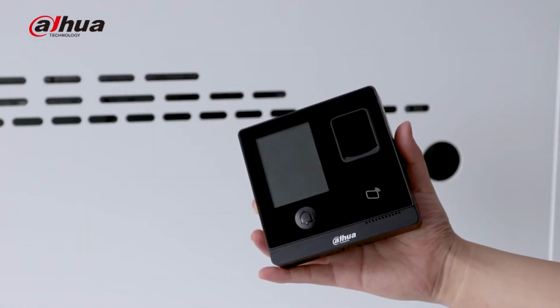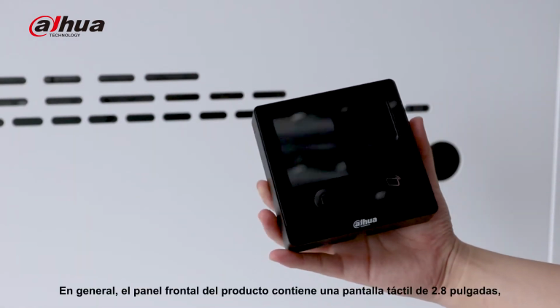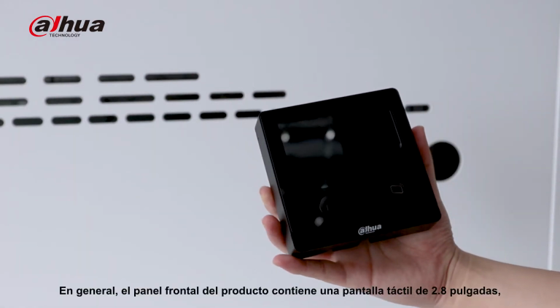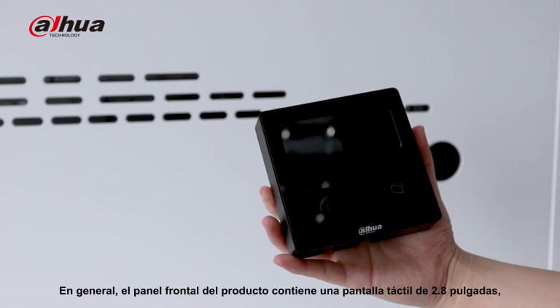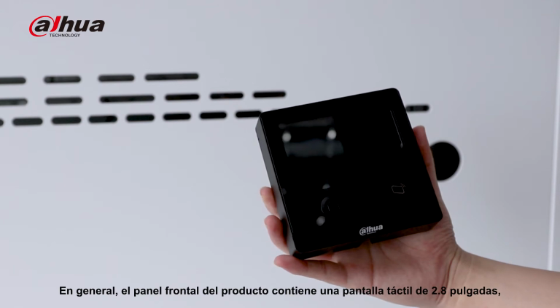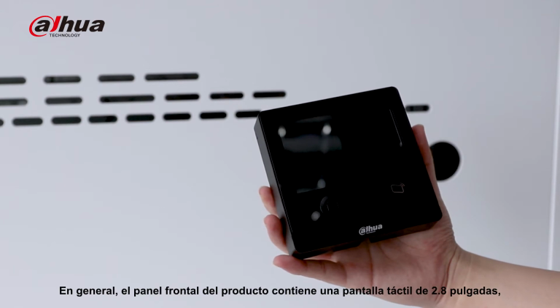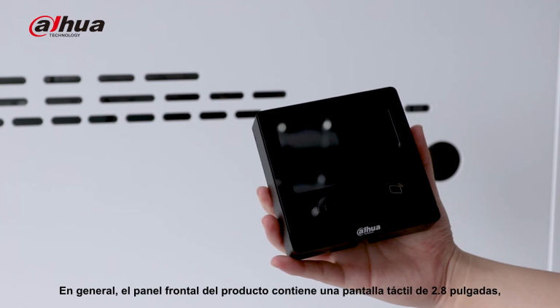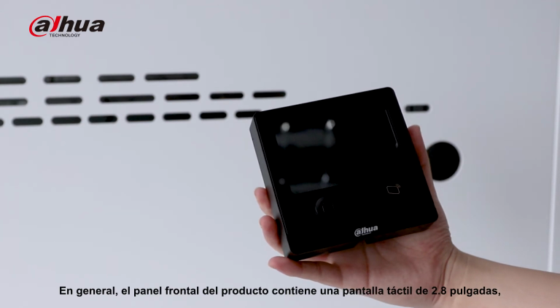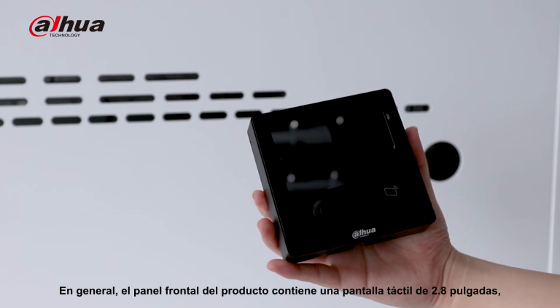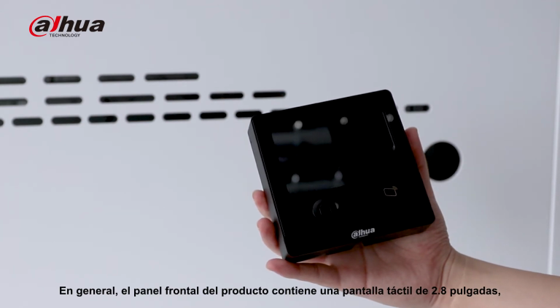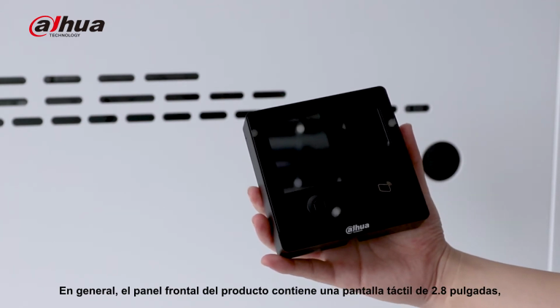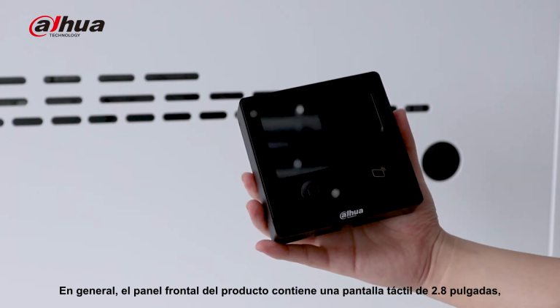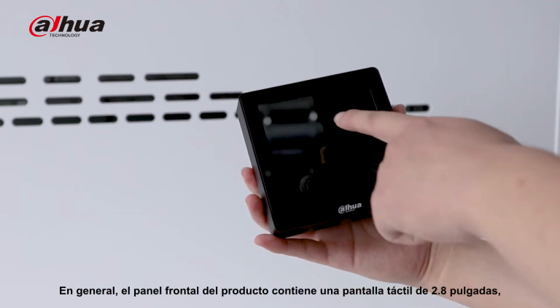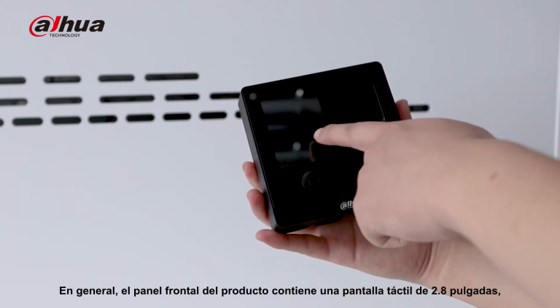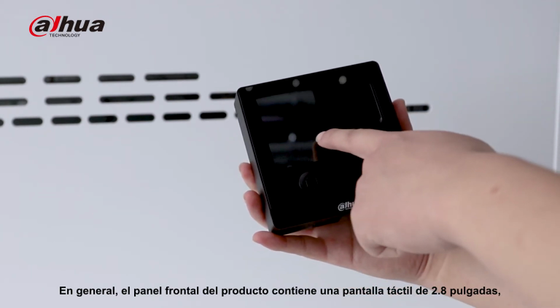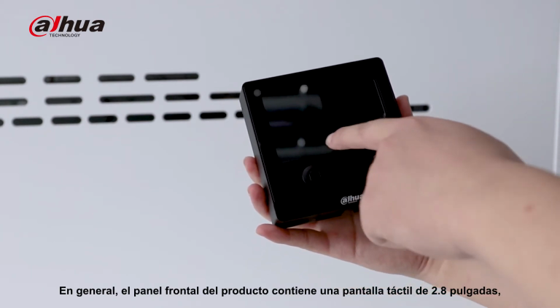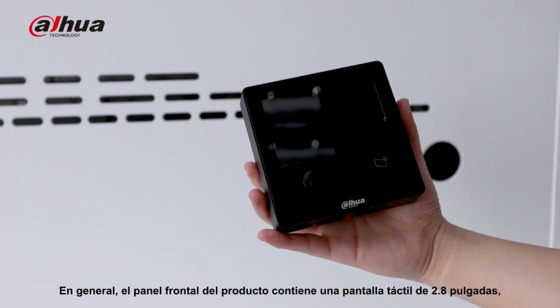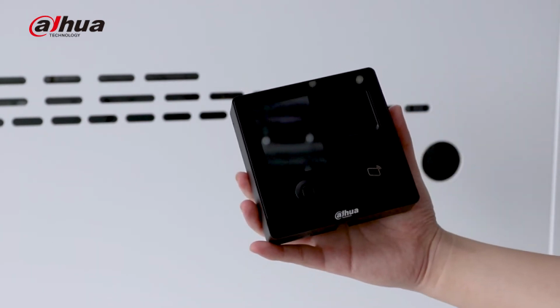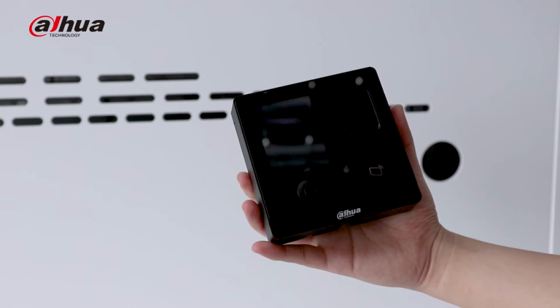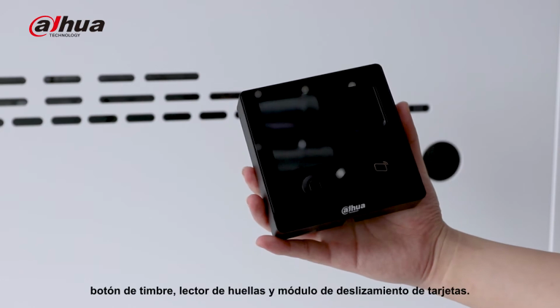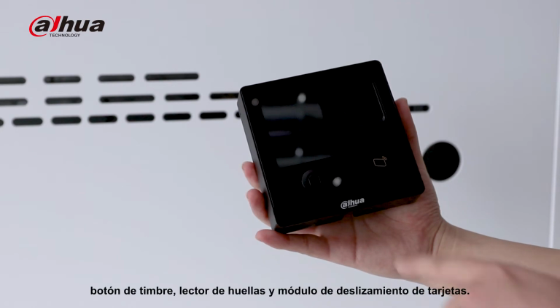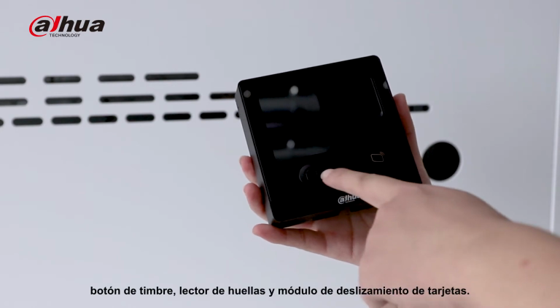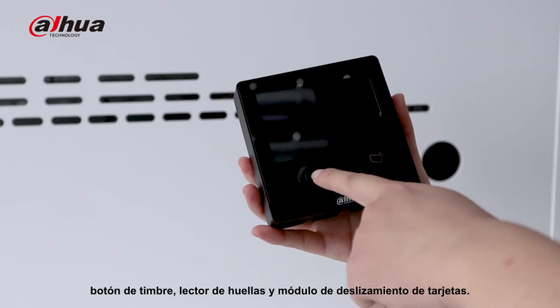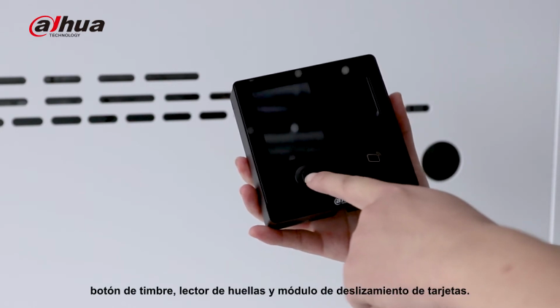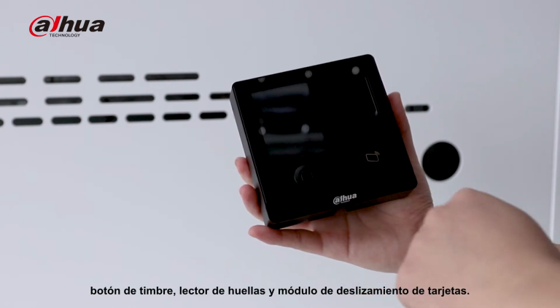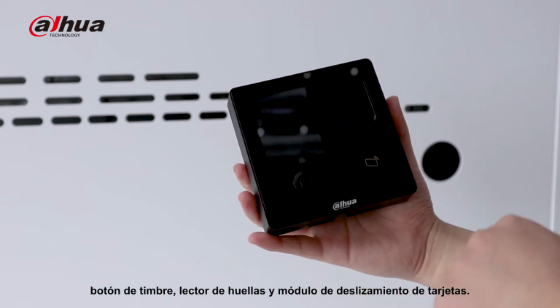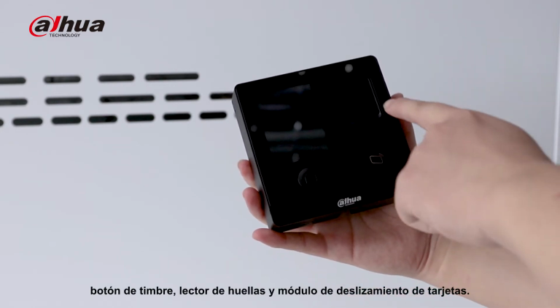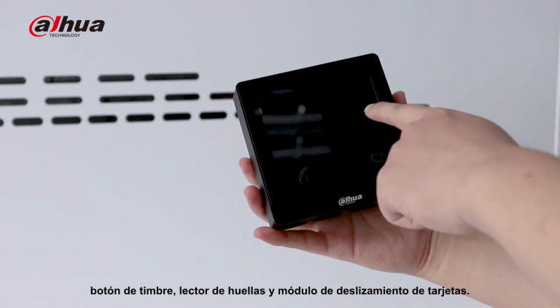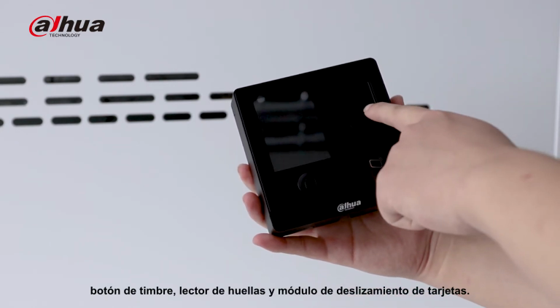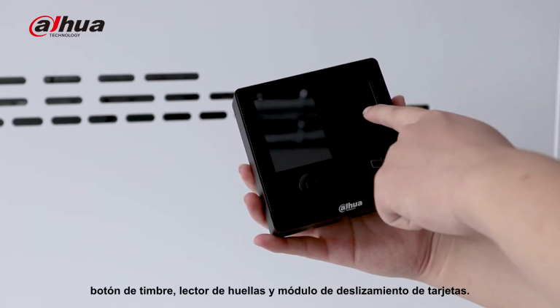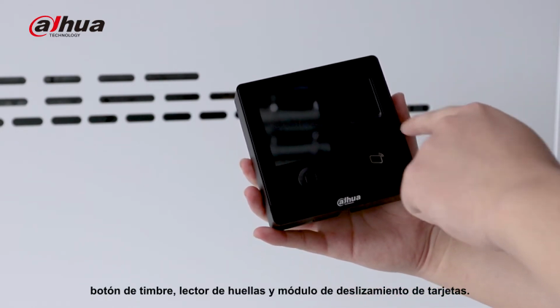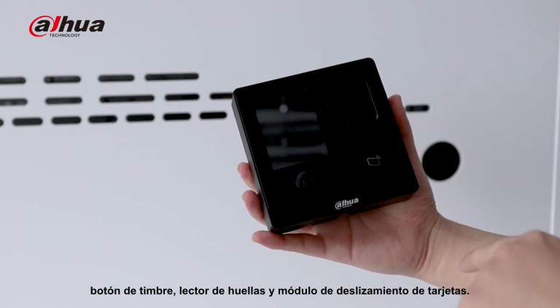Overall, the front part of the product contains a 2.8-inch touchscreen, doorbell button, fingerprint regulation, and card sweeping module.